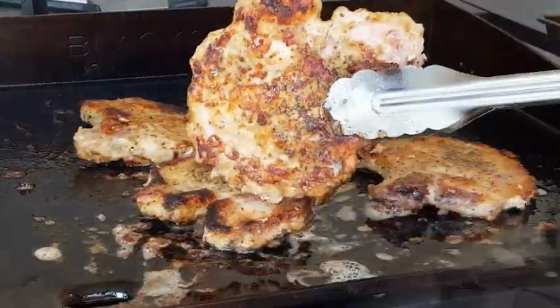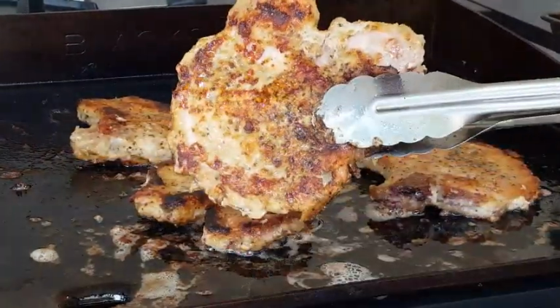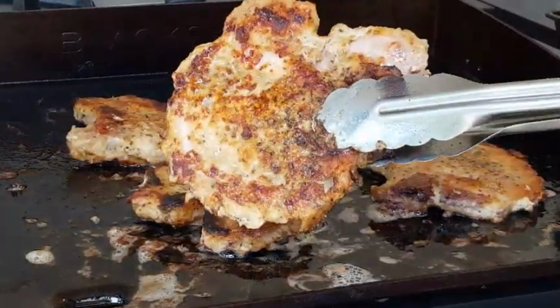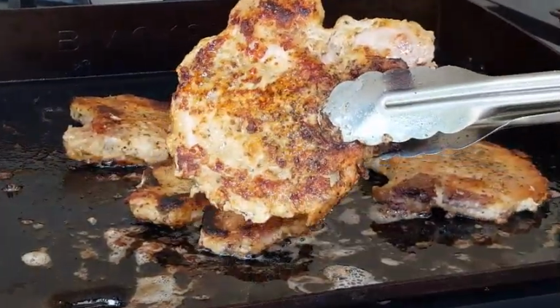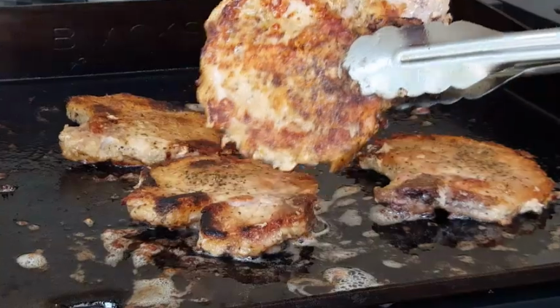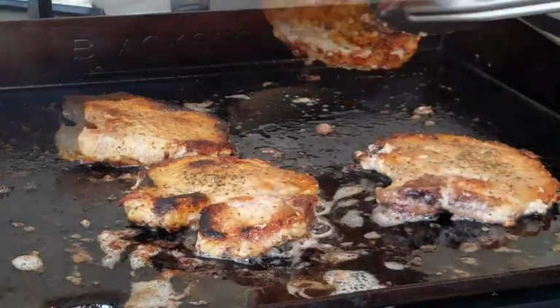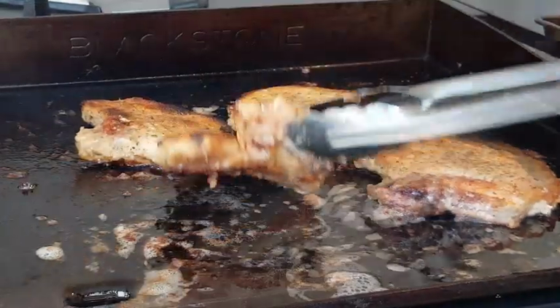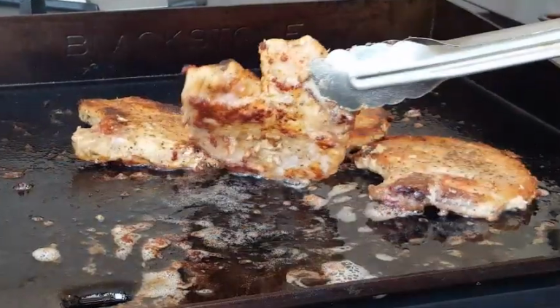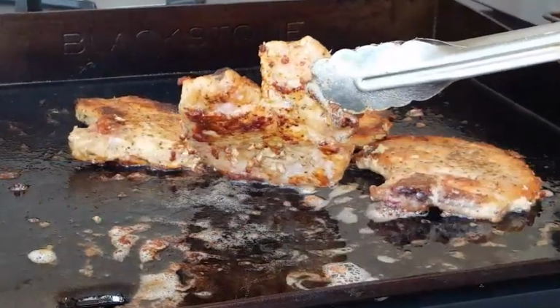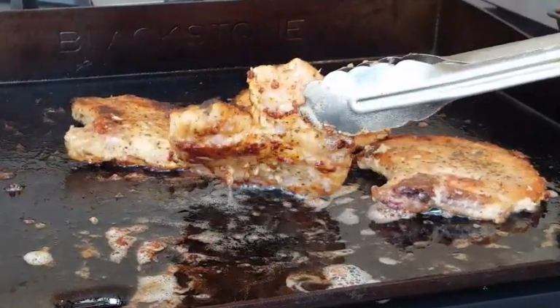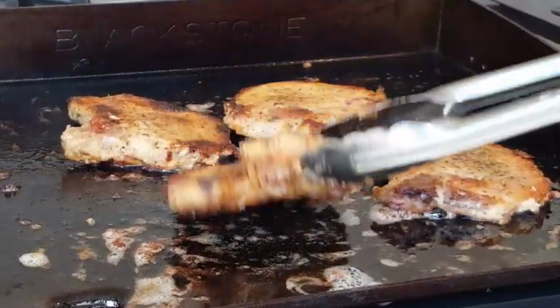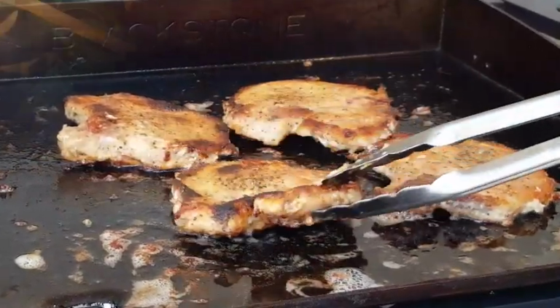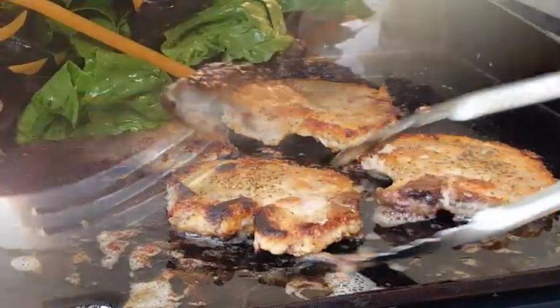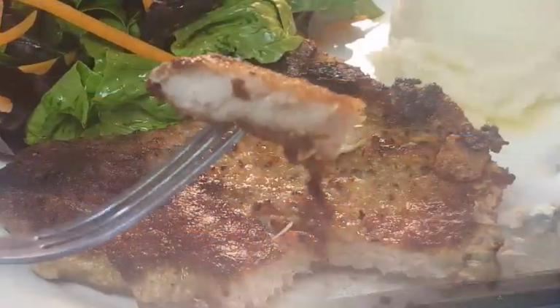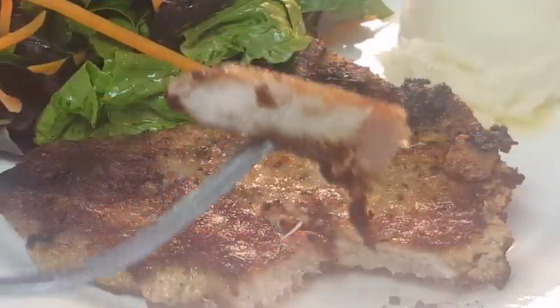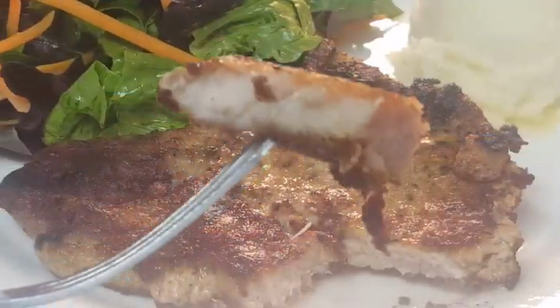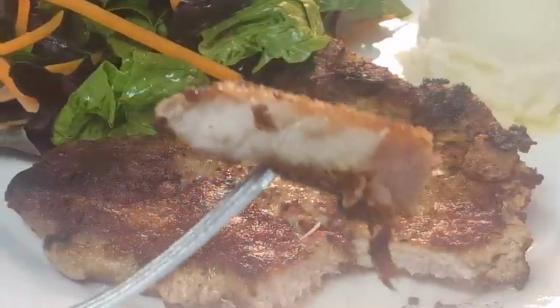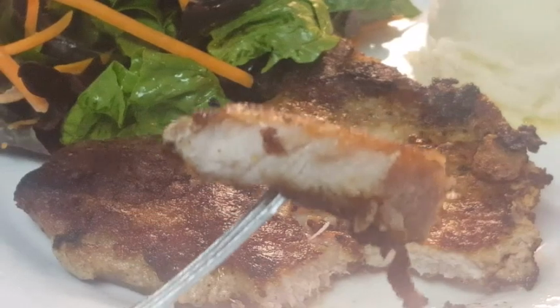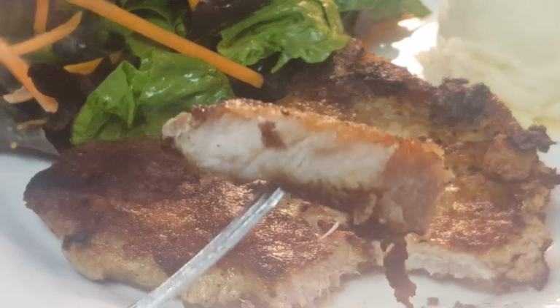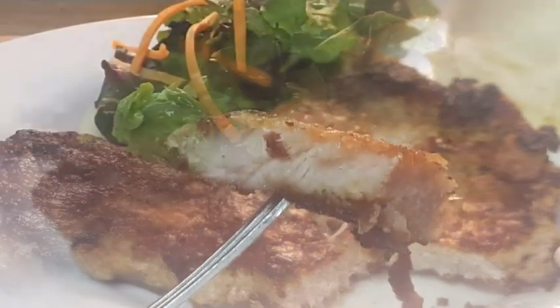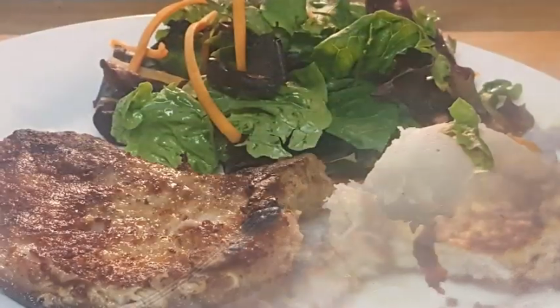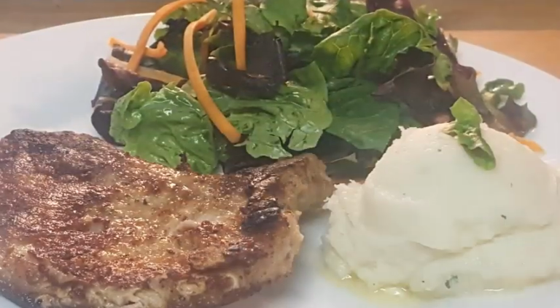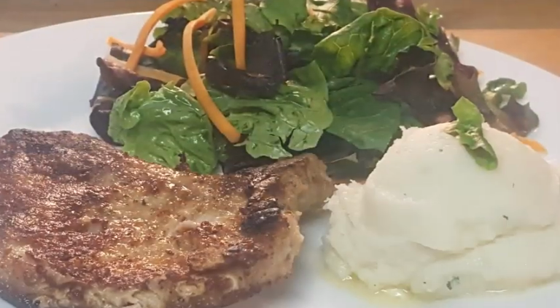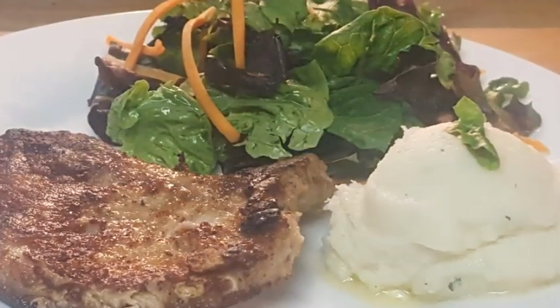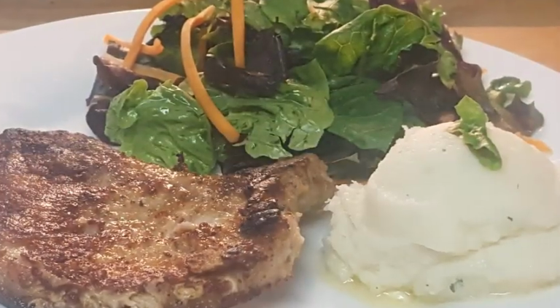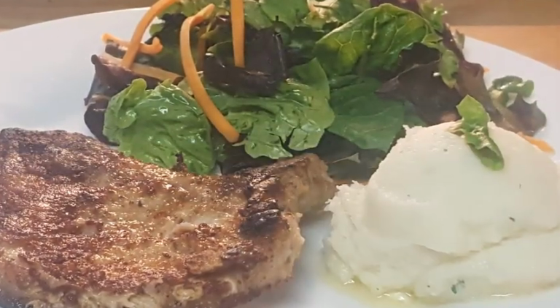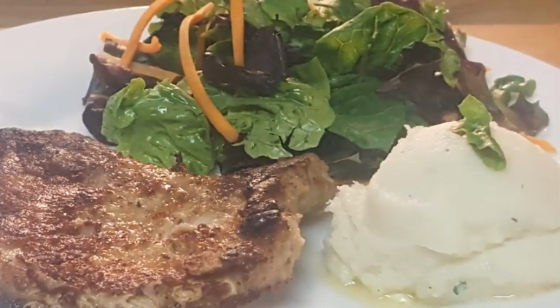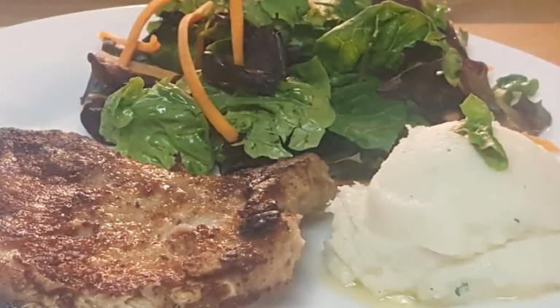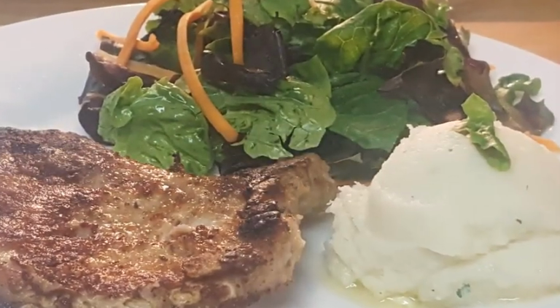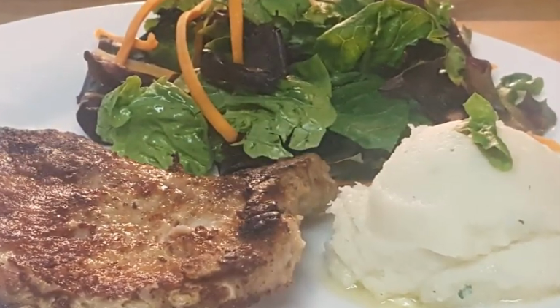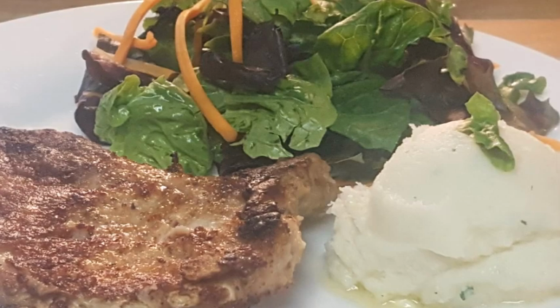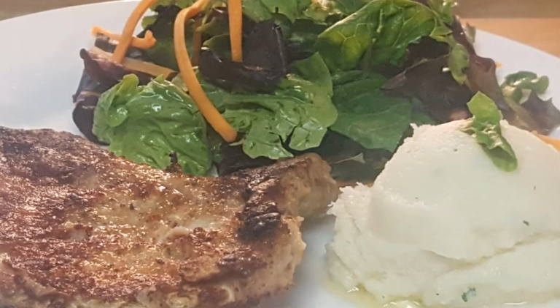When your chops are ready, go ahead and plate them up on some paper towels, let them drain, then plate them up, serve them up, and enjoy. Moist, tender, crispy — I hope y'all give this a try. That's really an easy recipe.